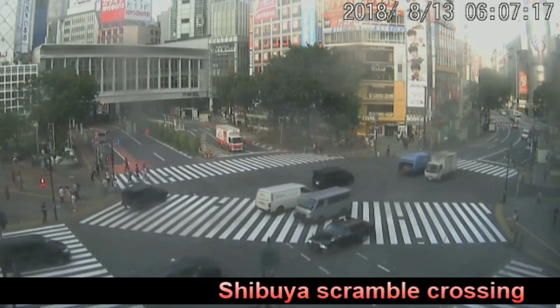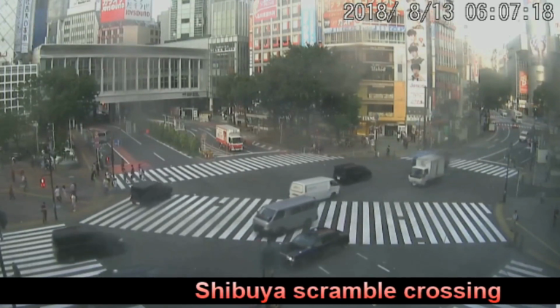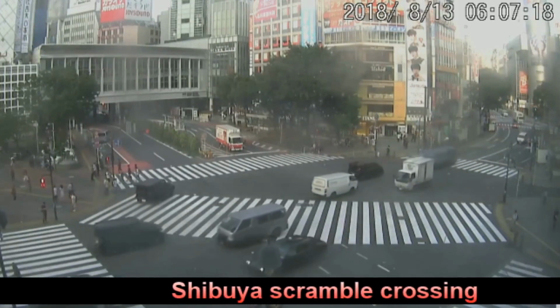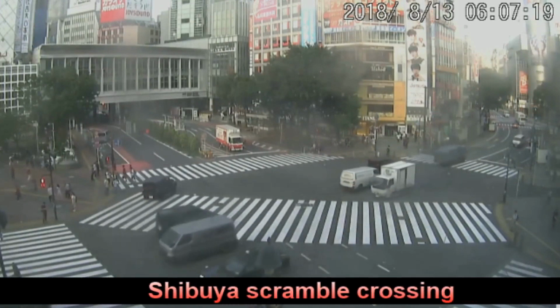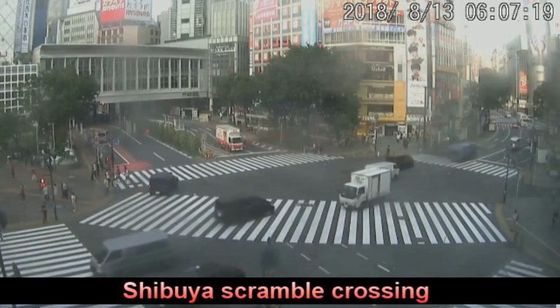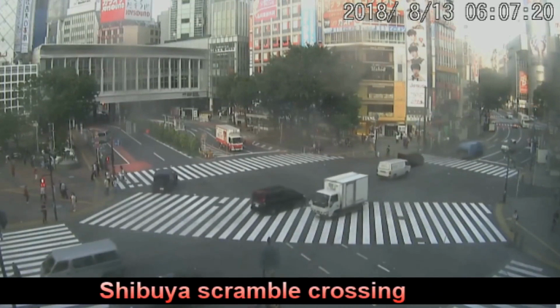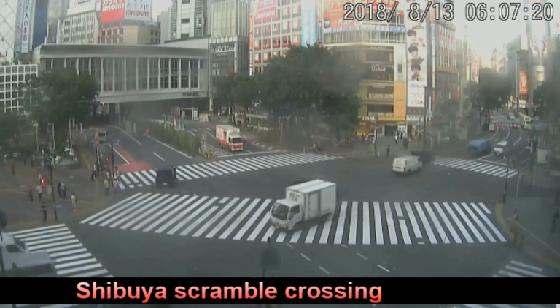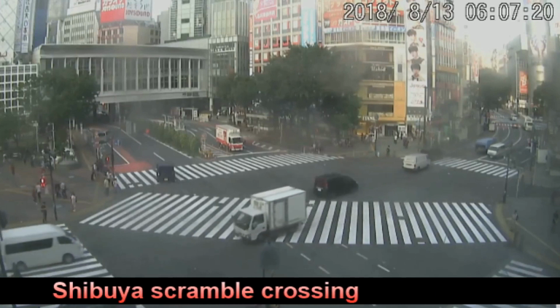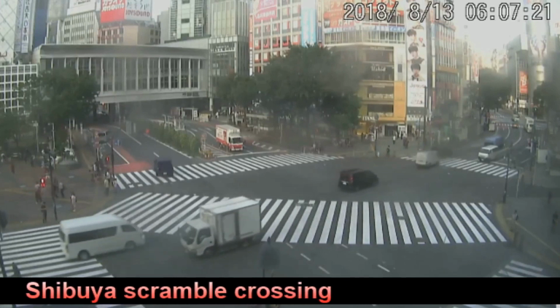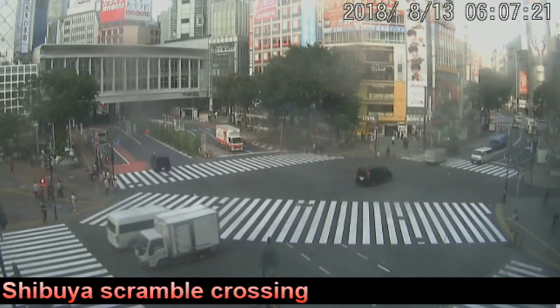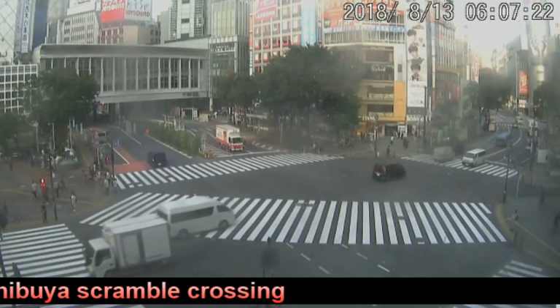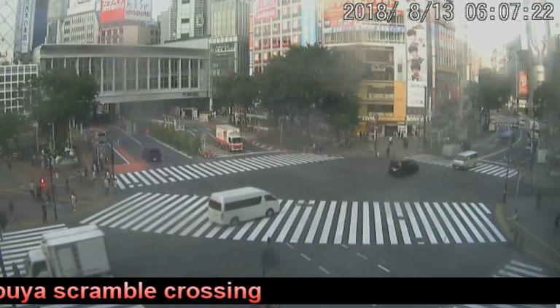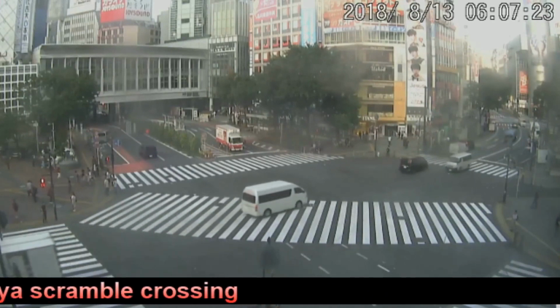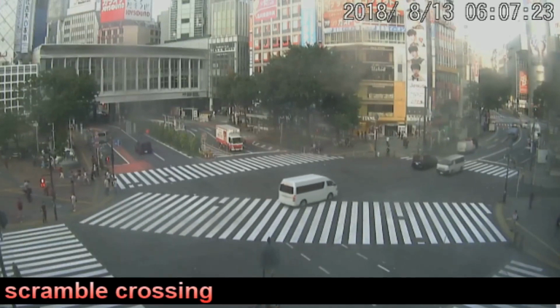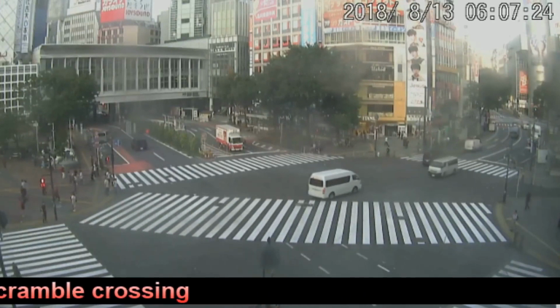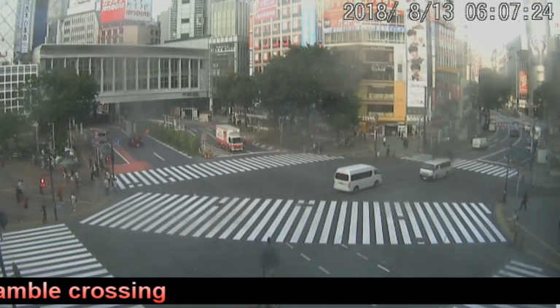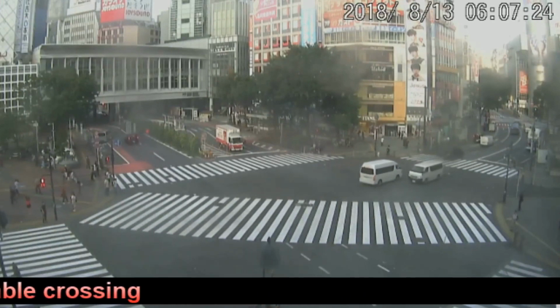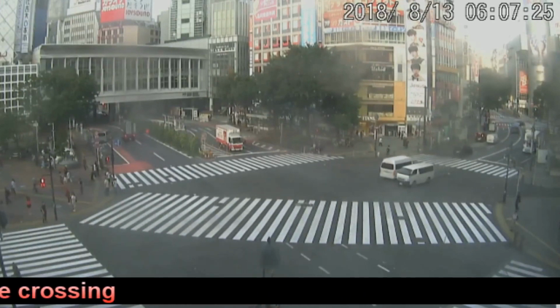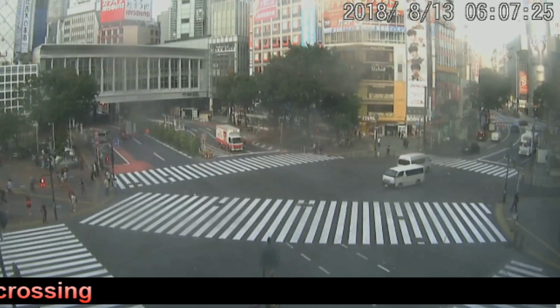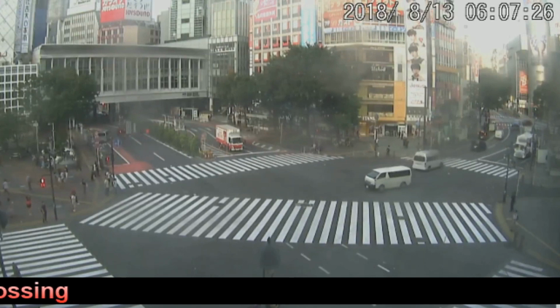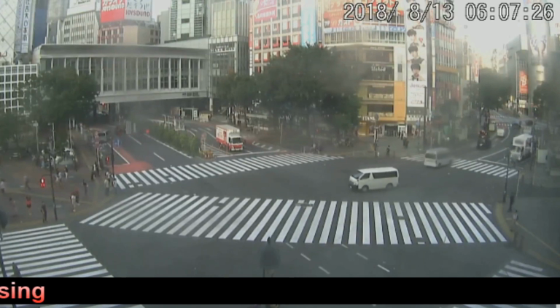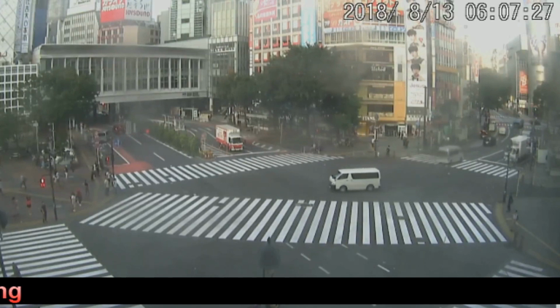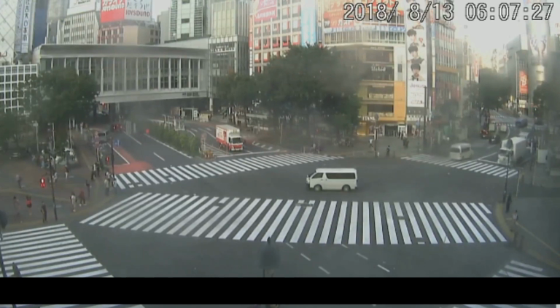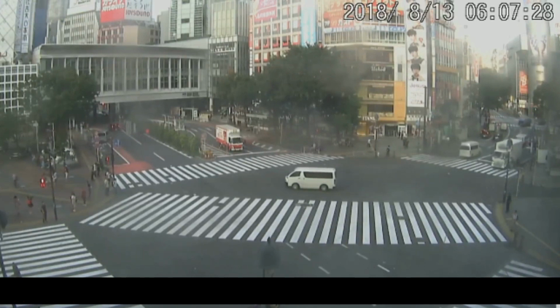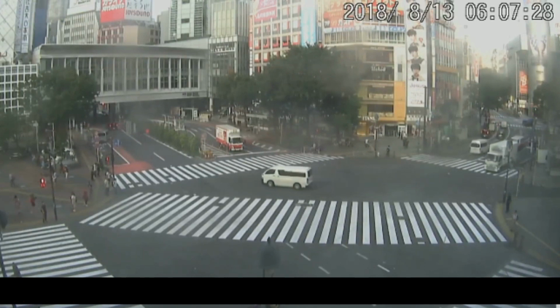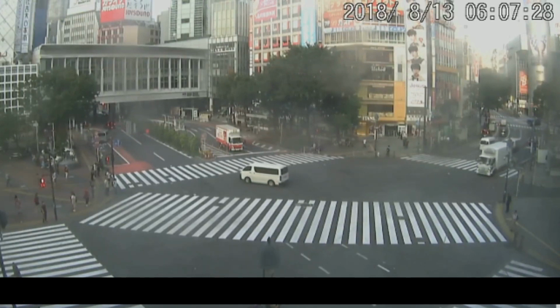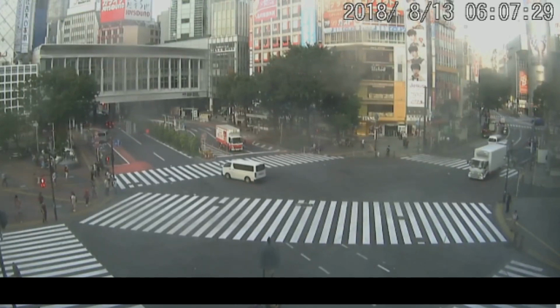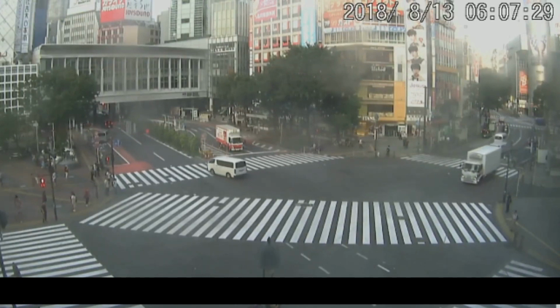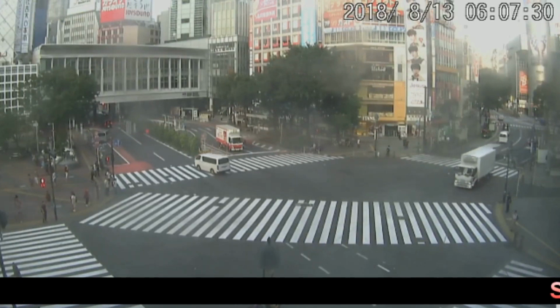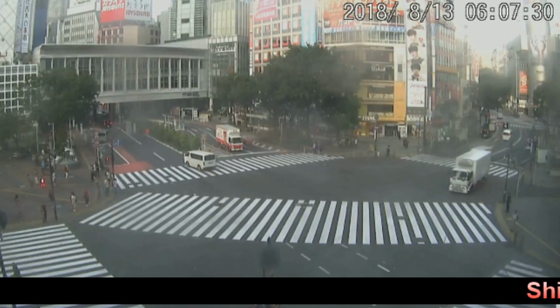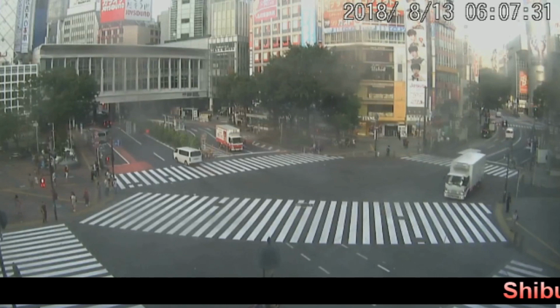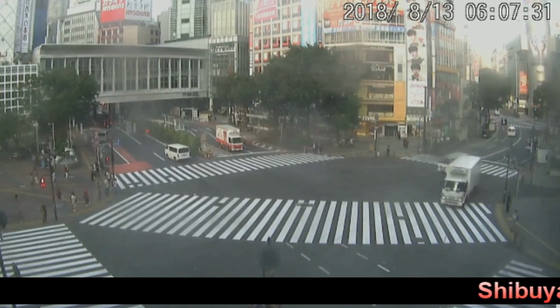This is another view of the live webcam in the Tokyo area. It's at one of the Huawei stations. Welcome to another update from Force 13.